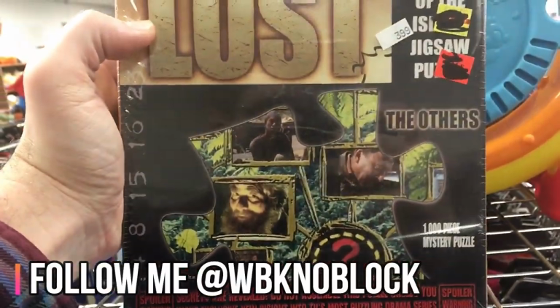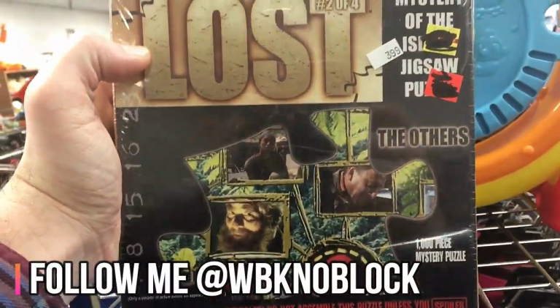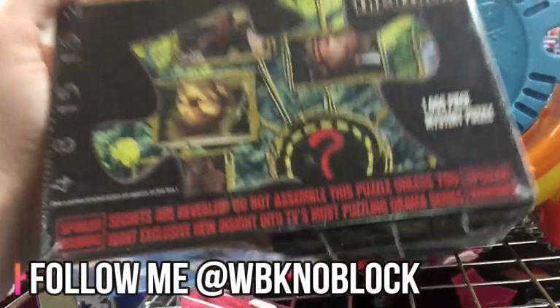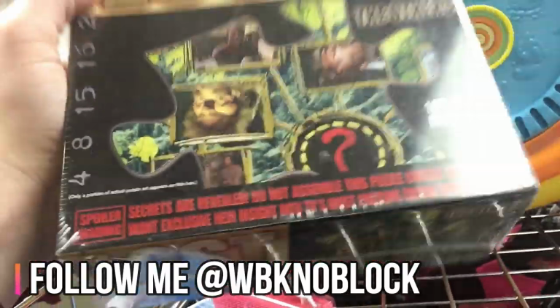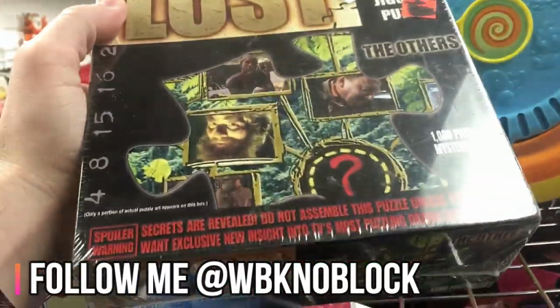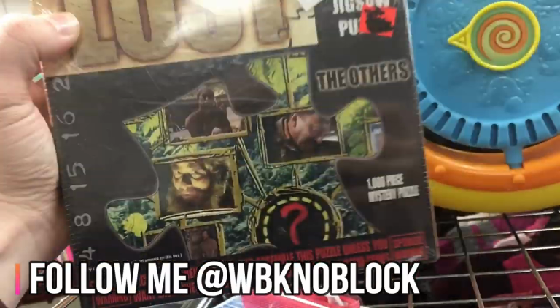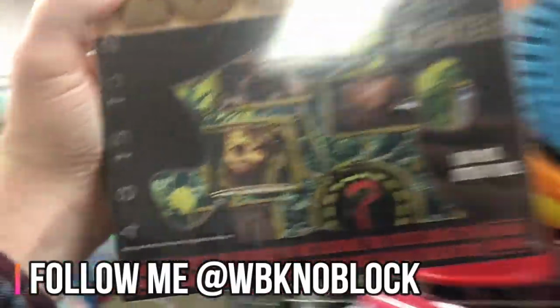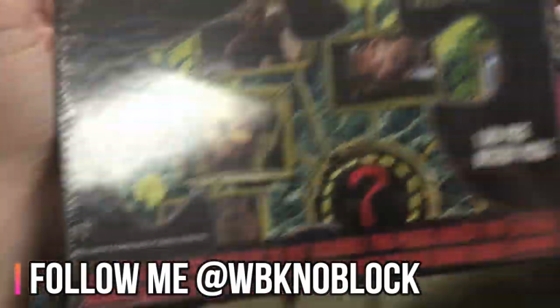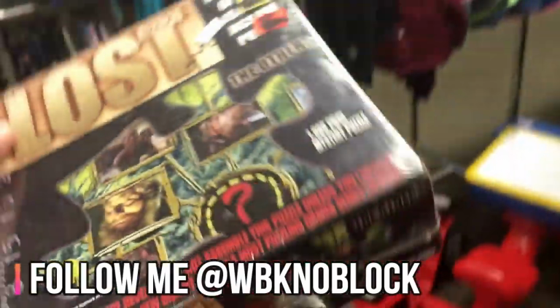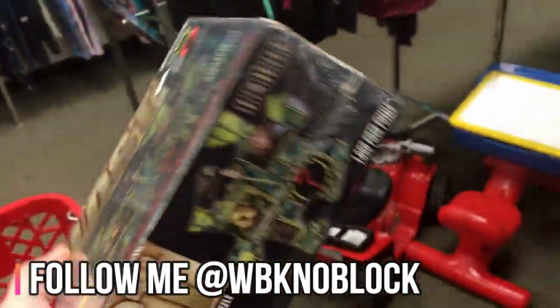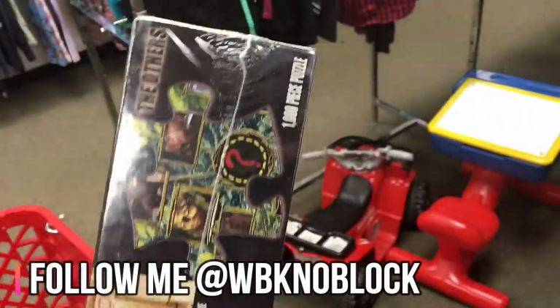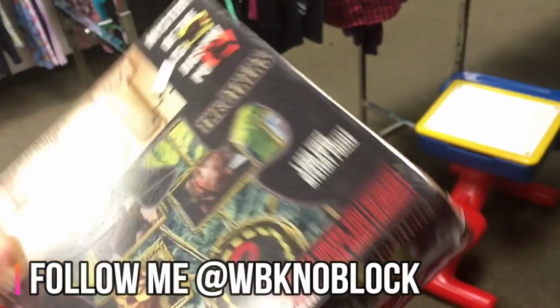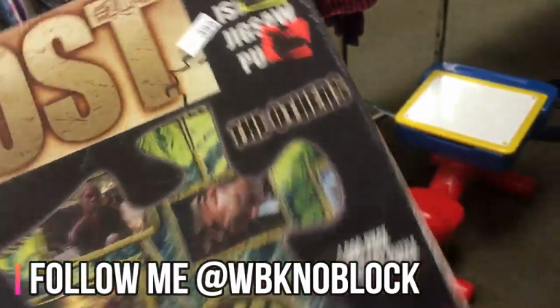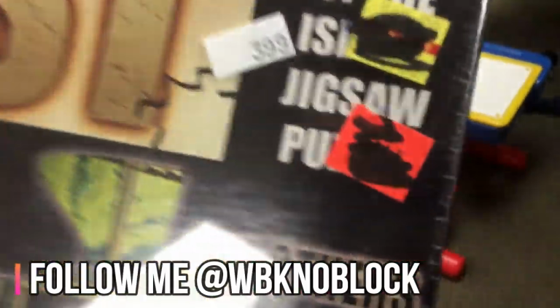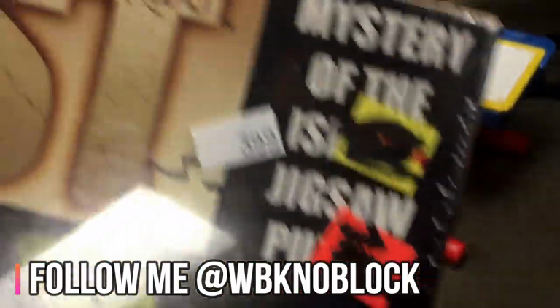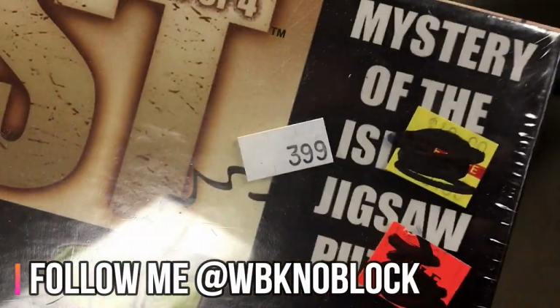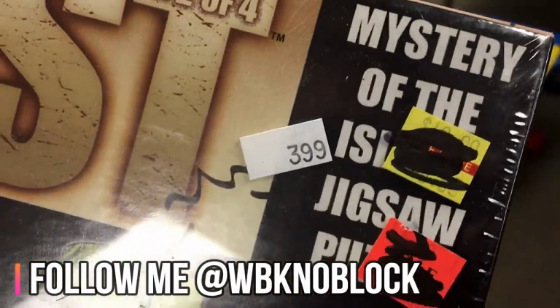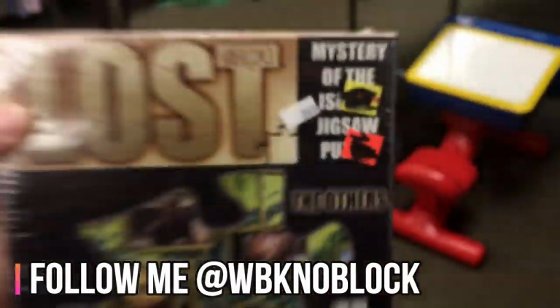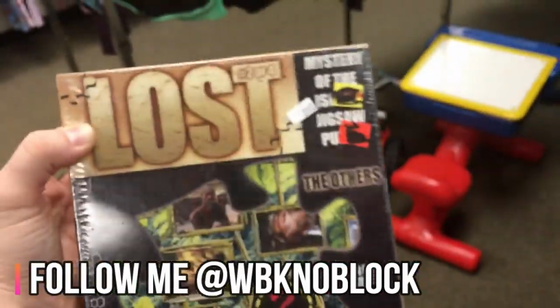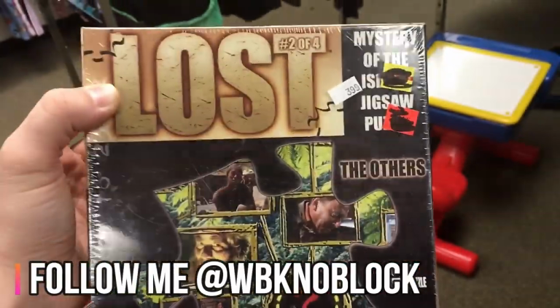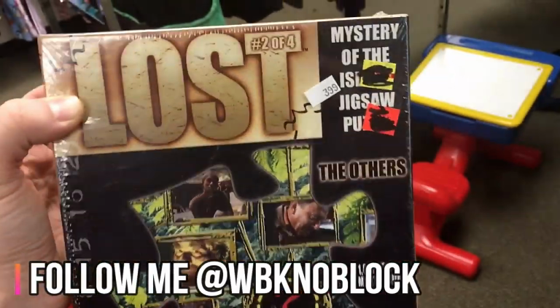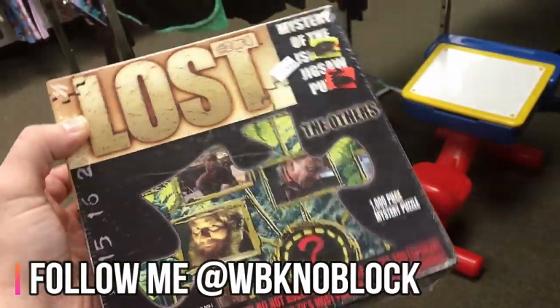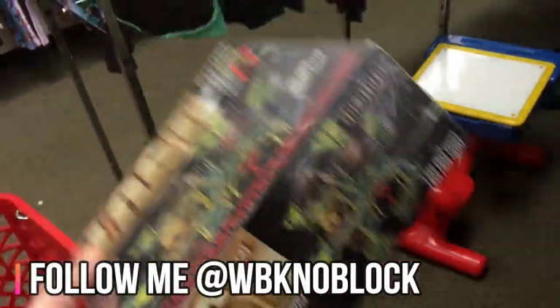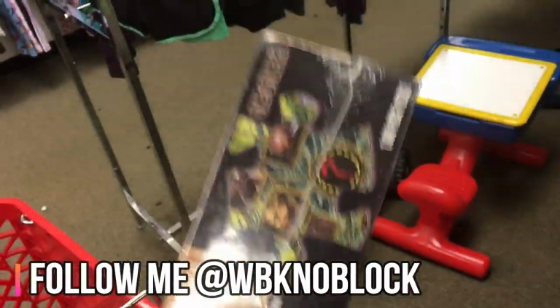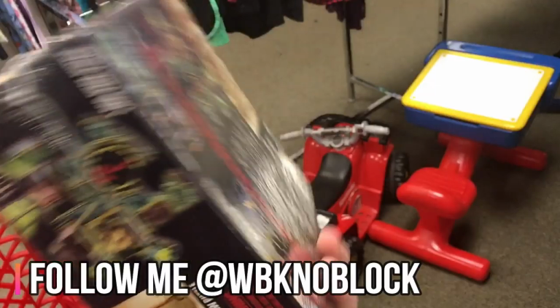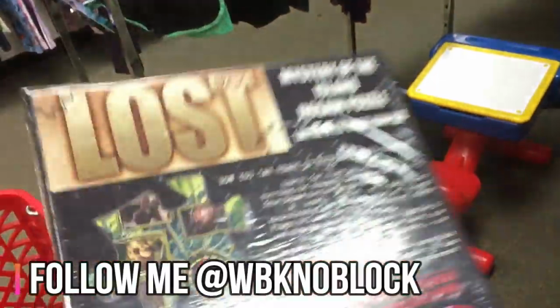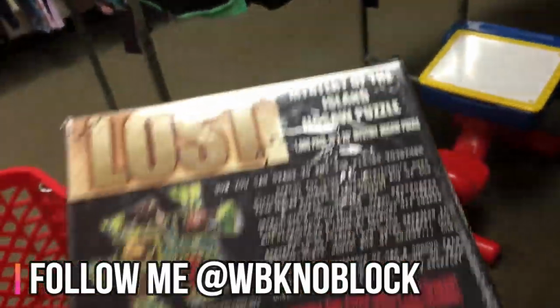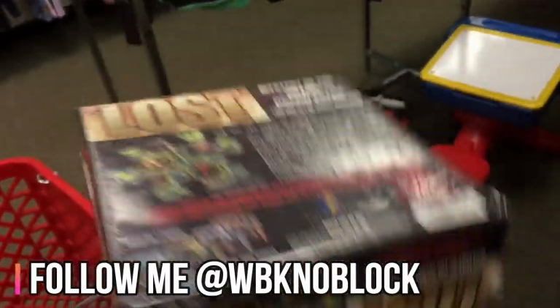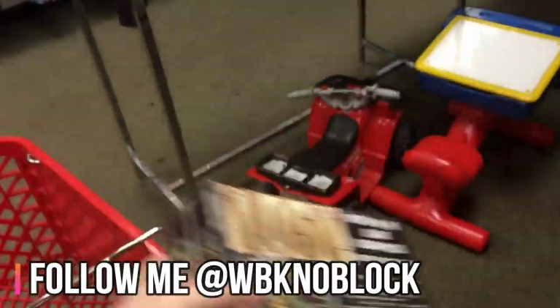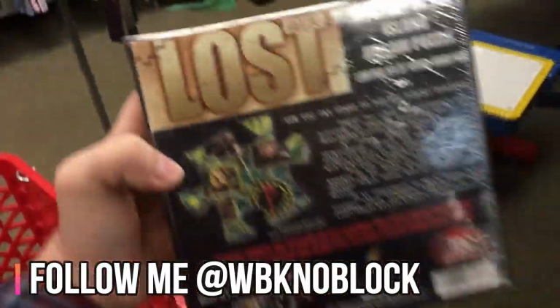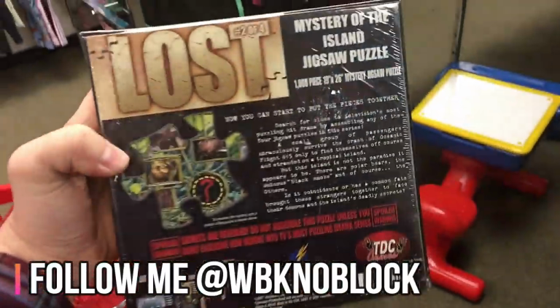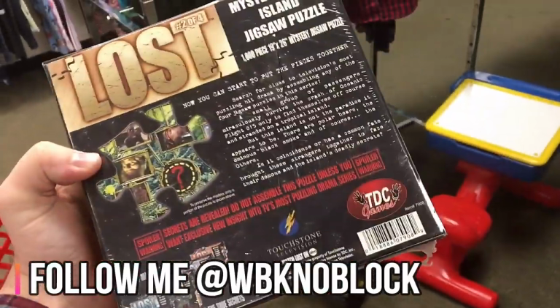Here's another one you want to look out for — these are new in box puzzles right there. You can see it's still factory sealed. They want four bucks for this and it'll sell for a lot more online. I'll sell them on Amazon FBA, but you can also sell on eBay as well.